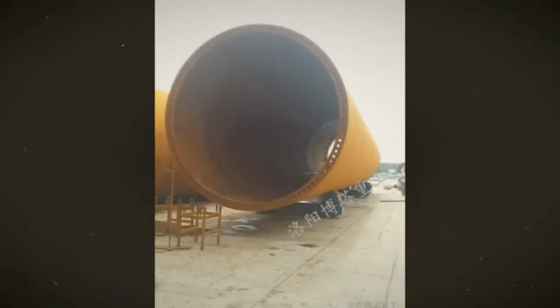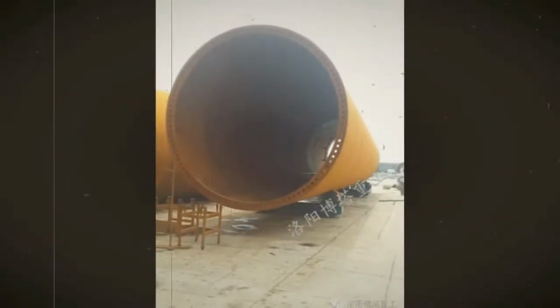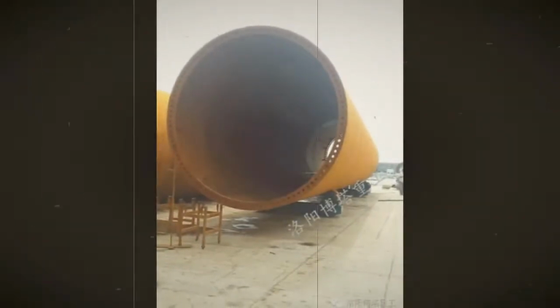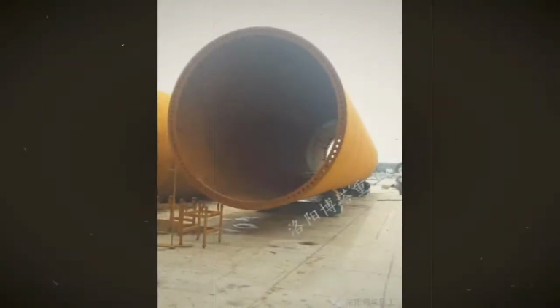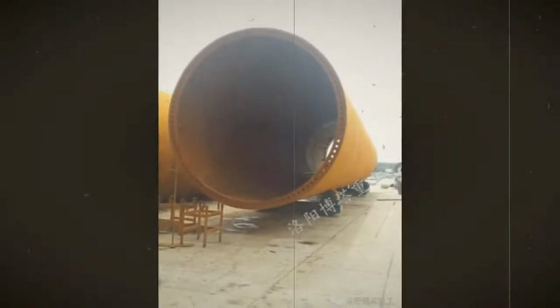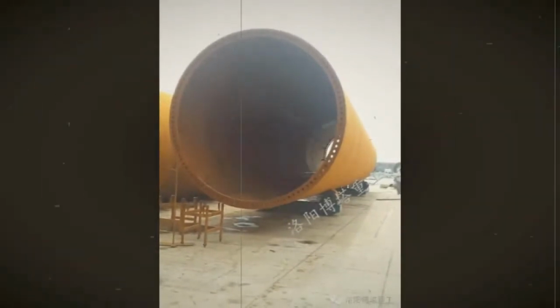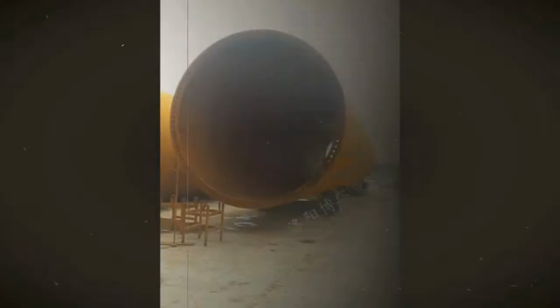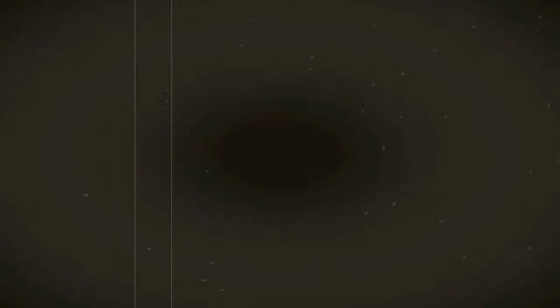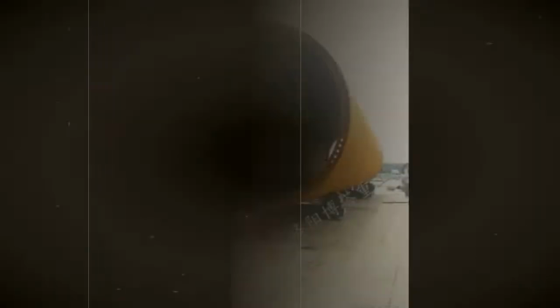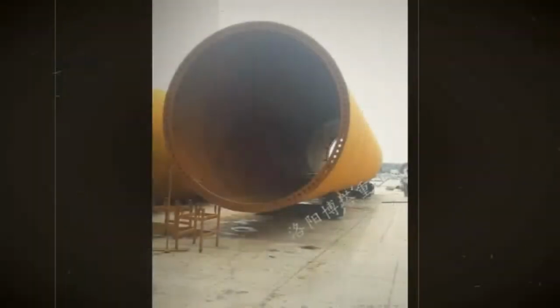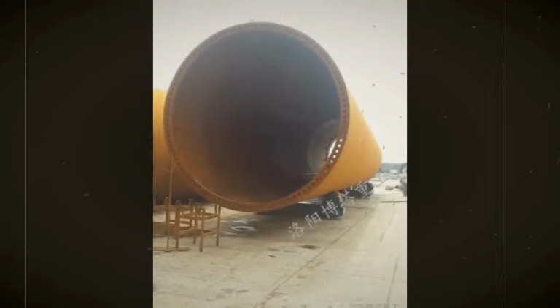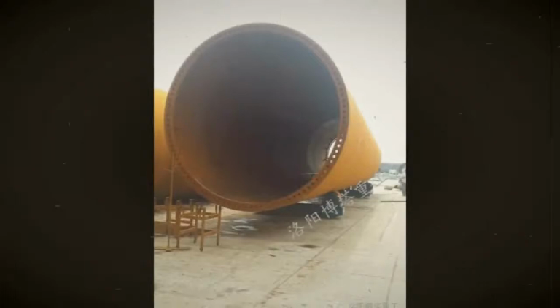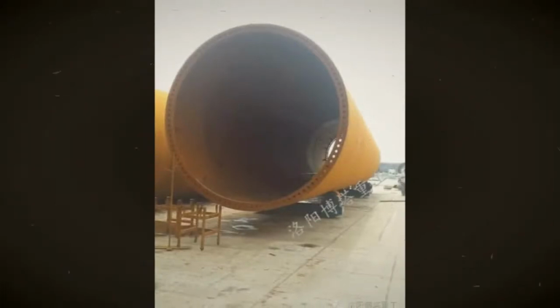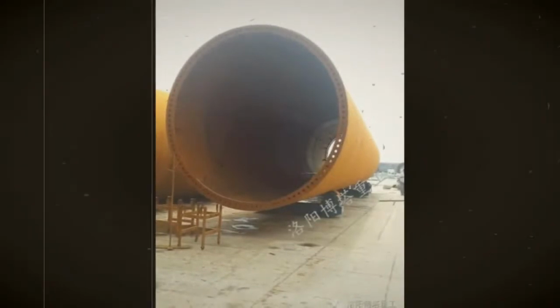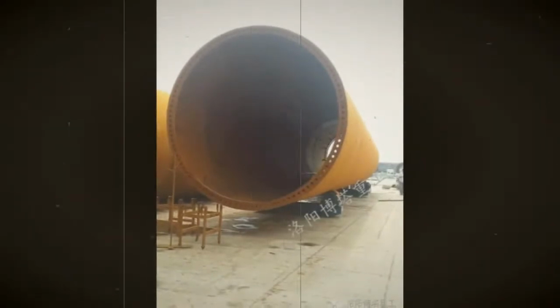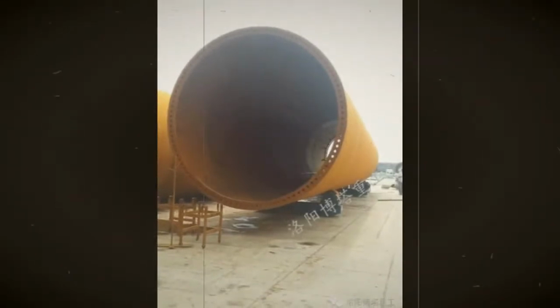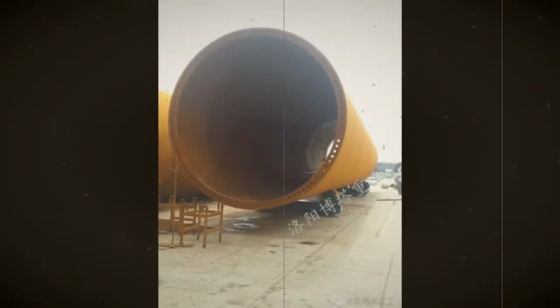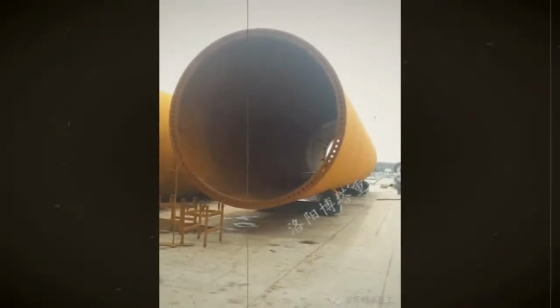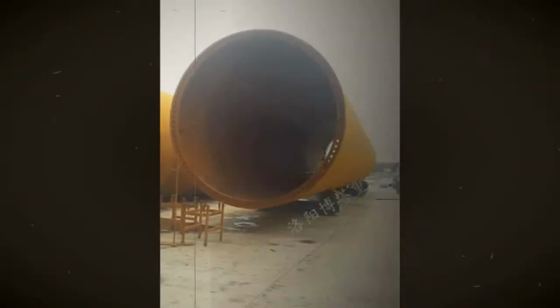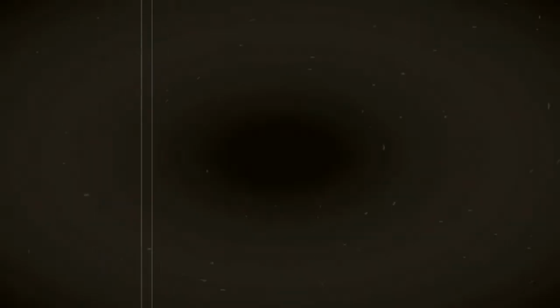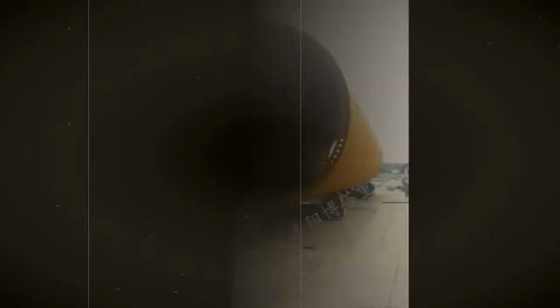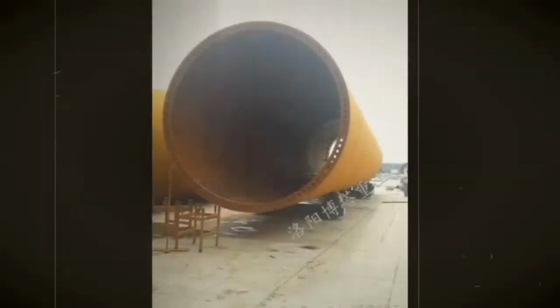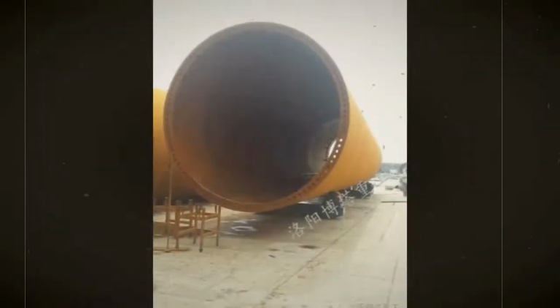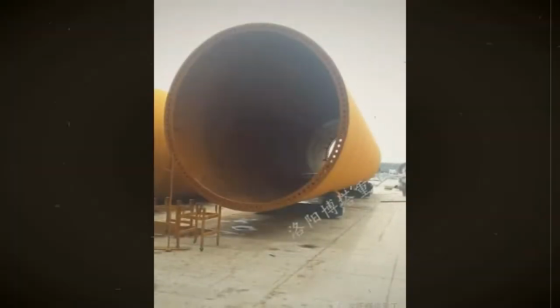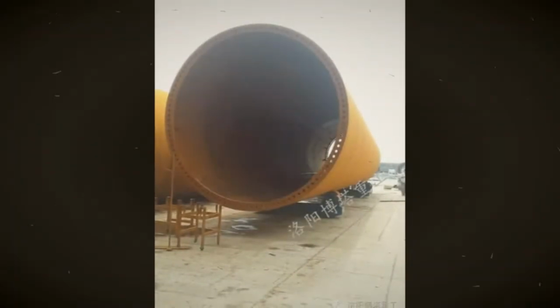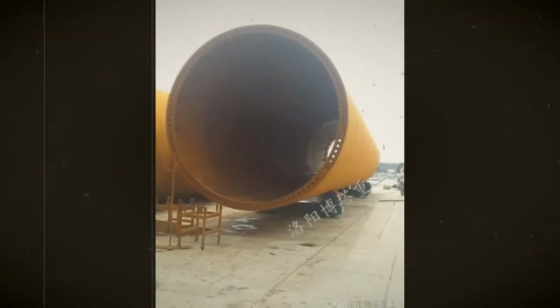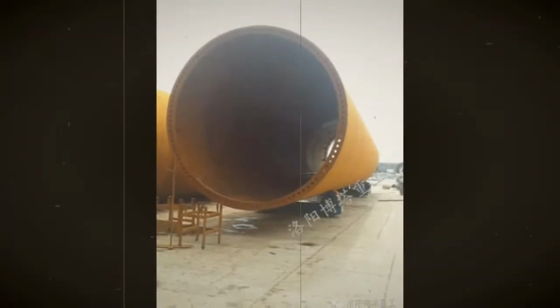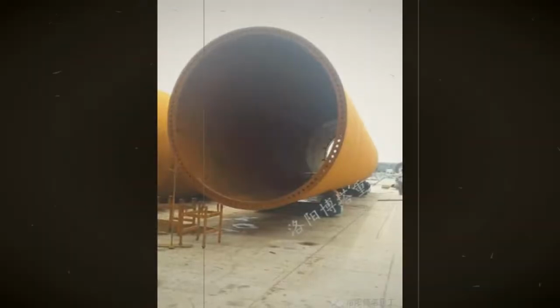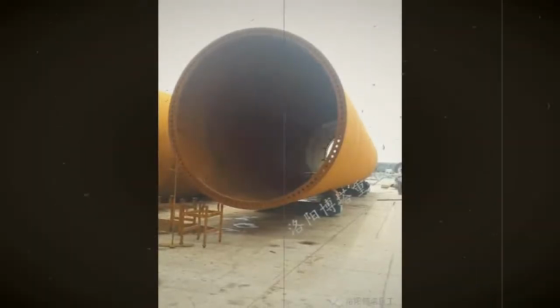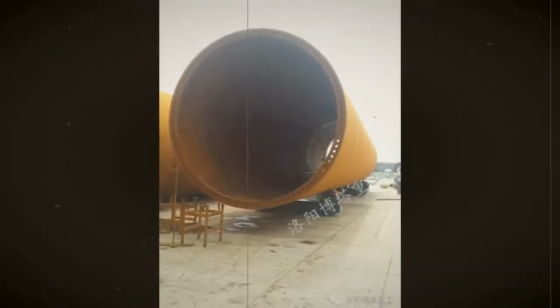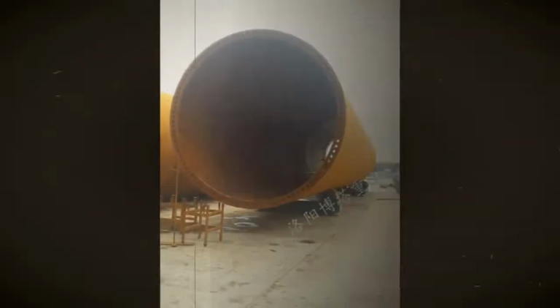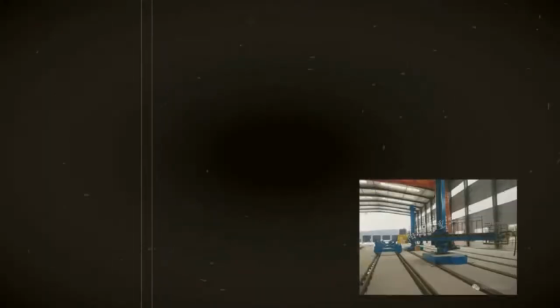For Groove Machining and Outside Welding, circular milling is integrated into the production line and welding is applied externally to the milled groove using multi-head platforms.